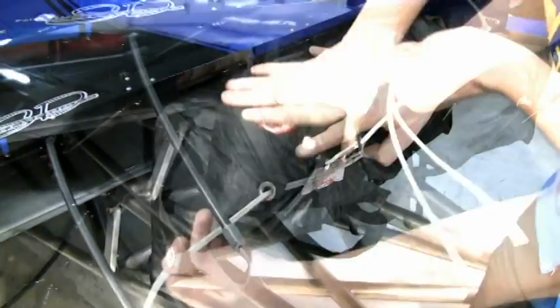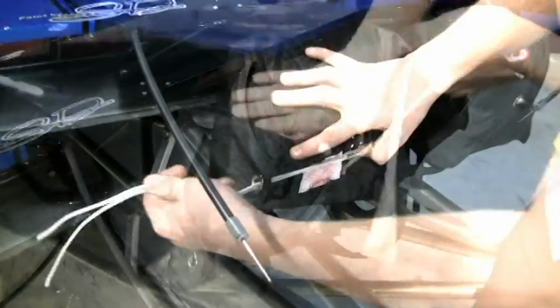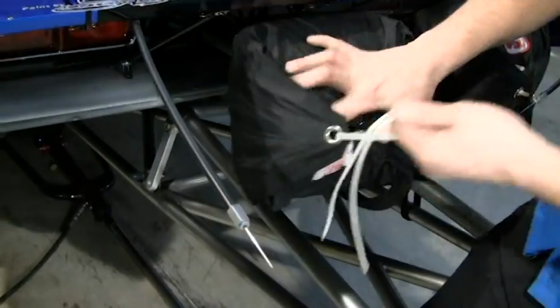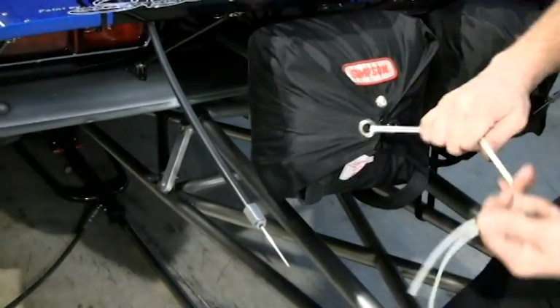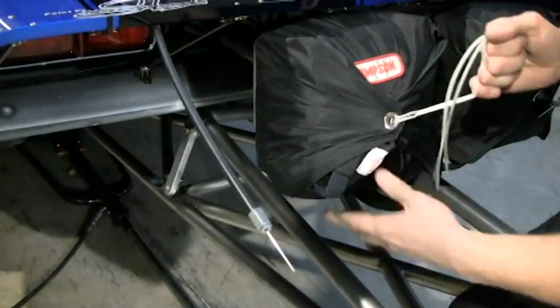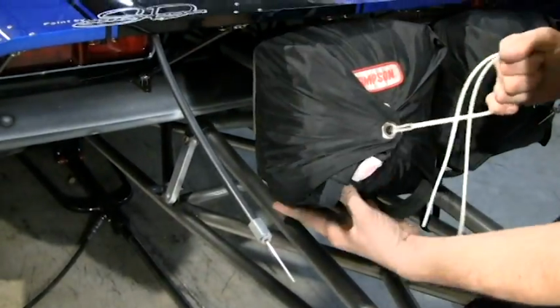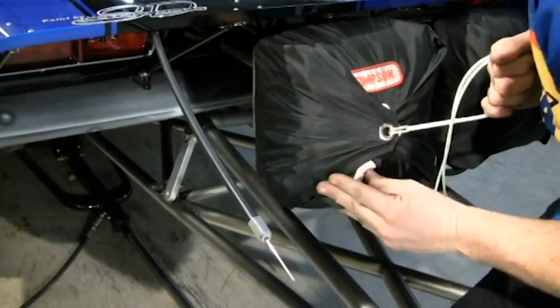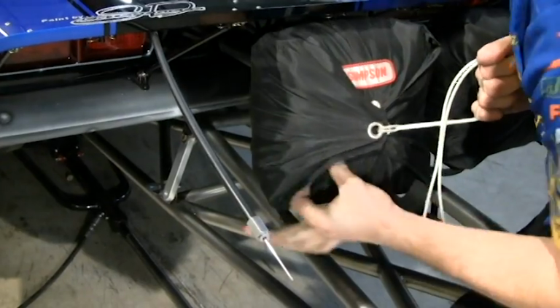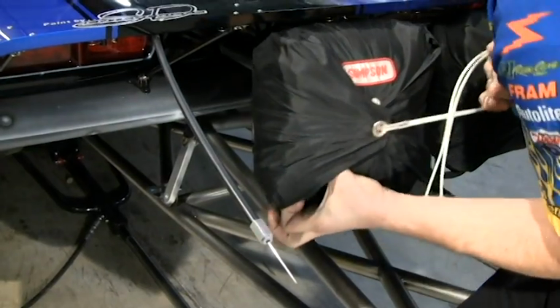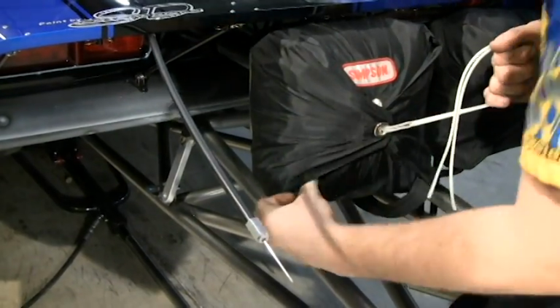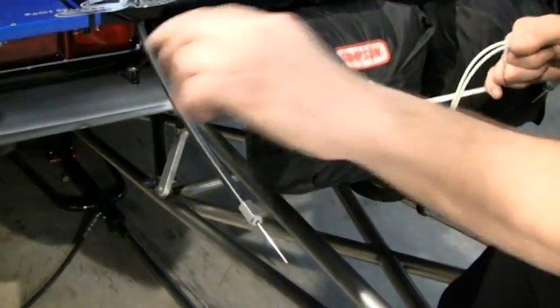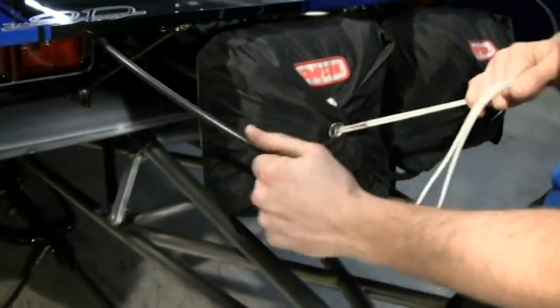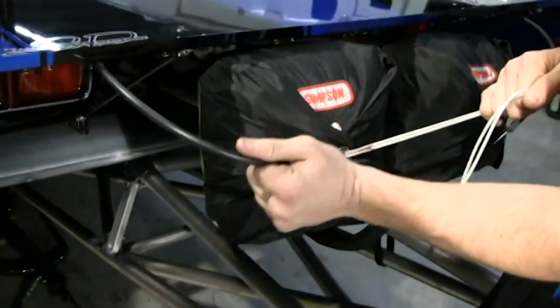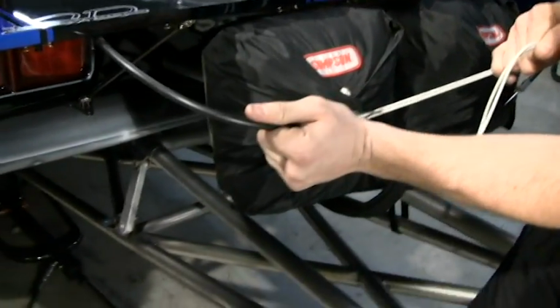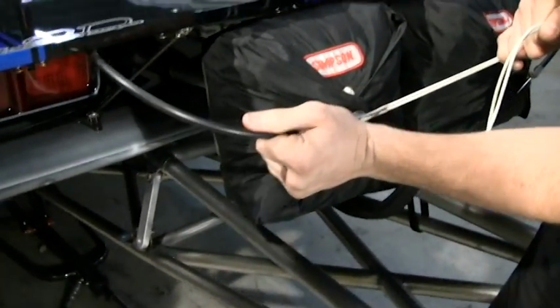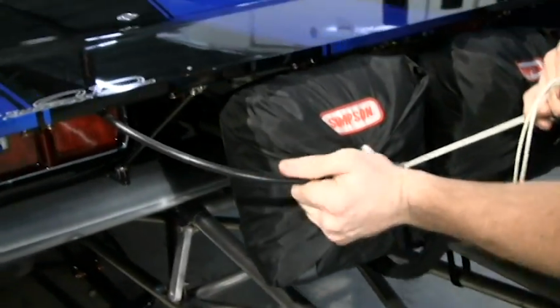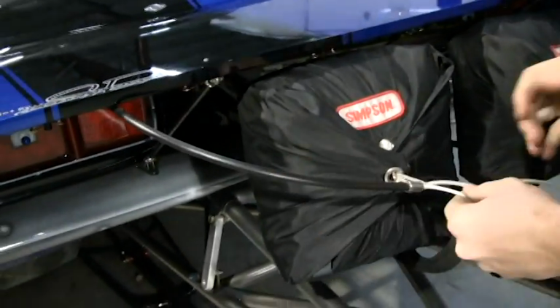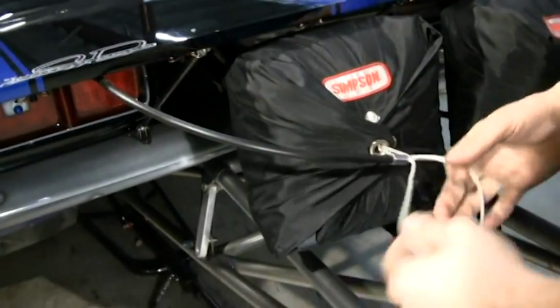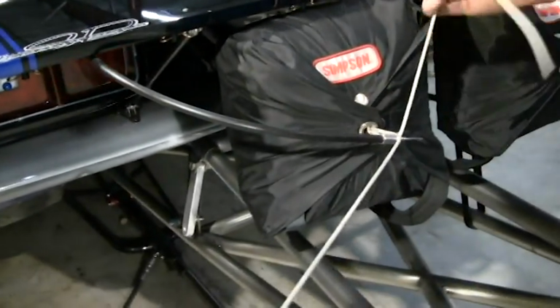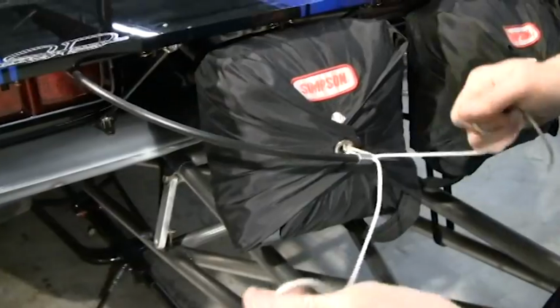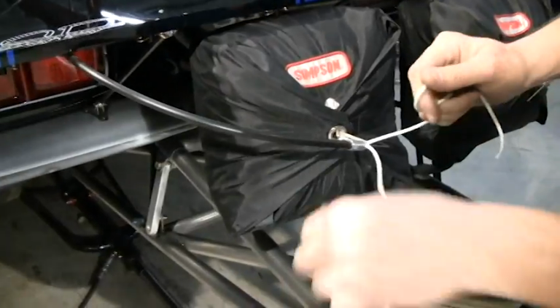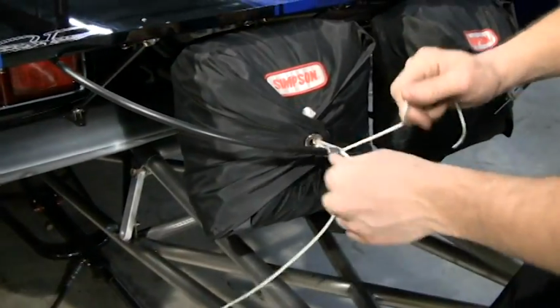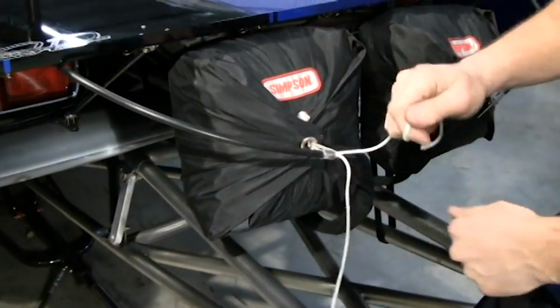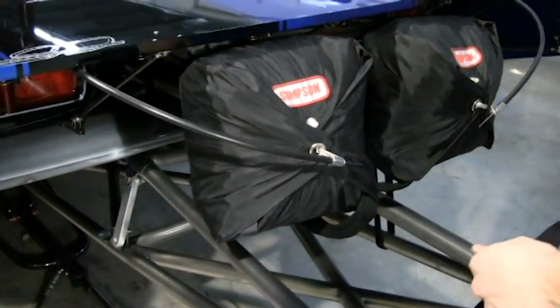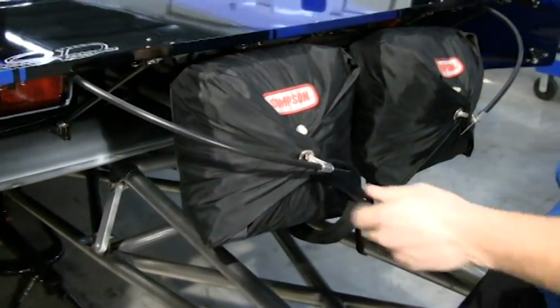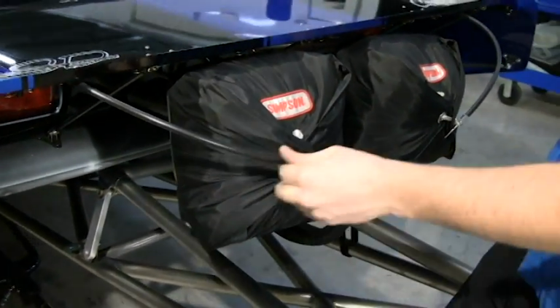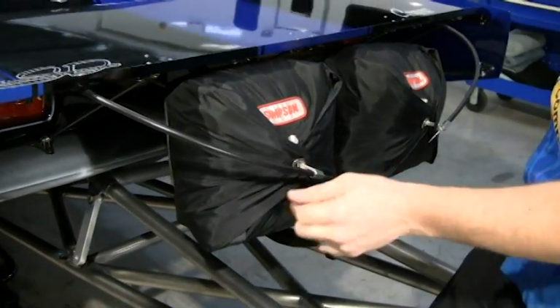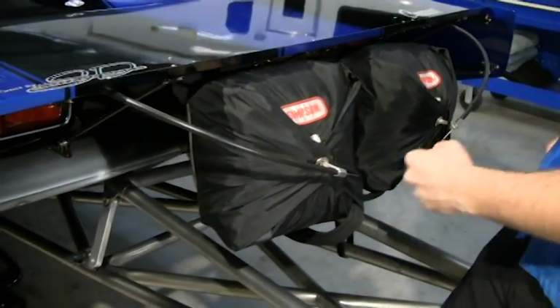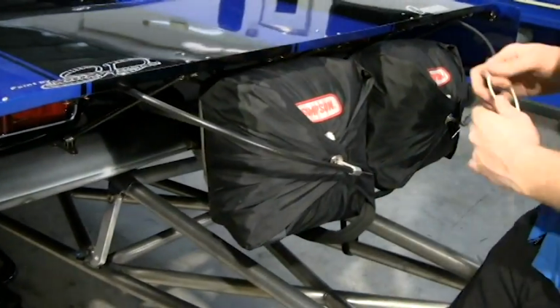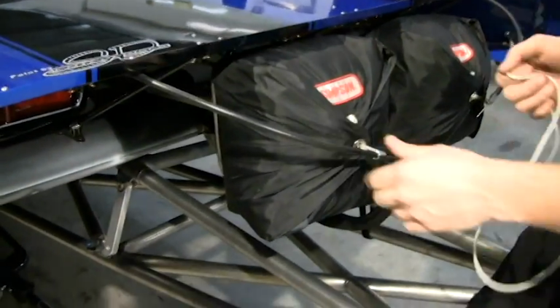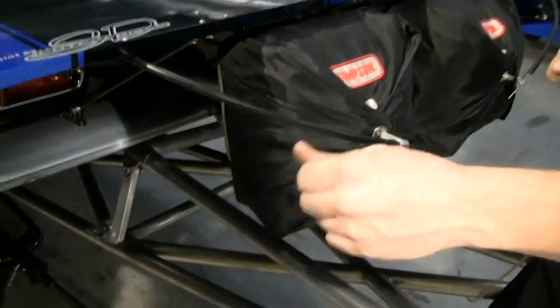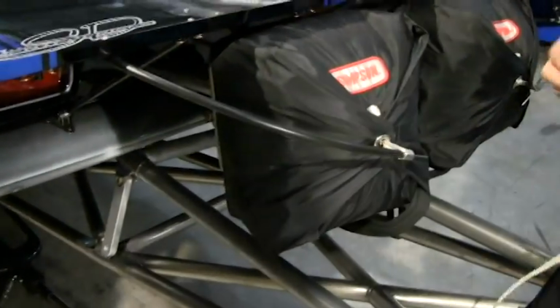Got the last flap here — pull it up, grab your cable, throw it in there, pull your string out. Works best if you pull it the other way from where the cable is, so you don't pull your cable out.